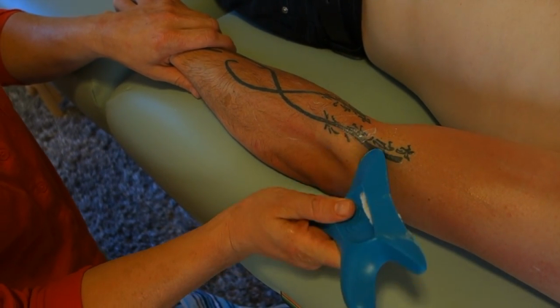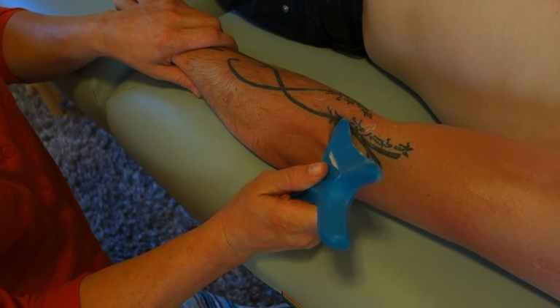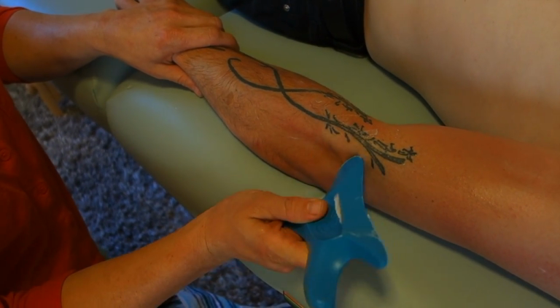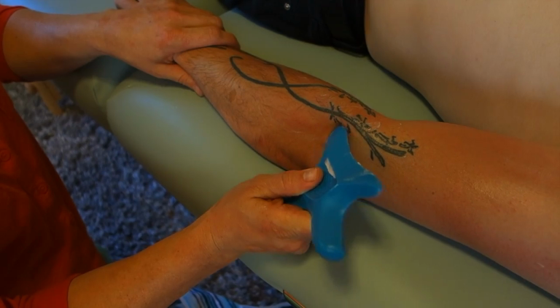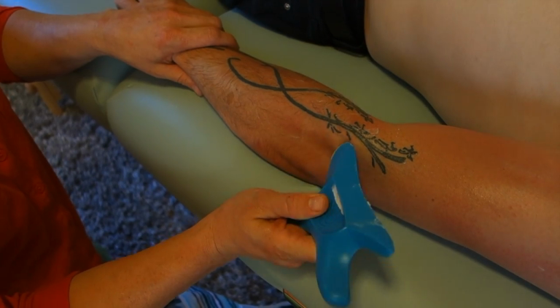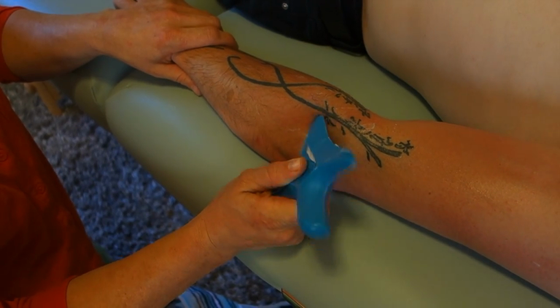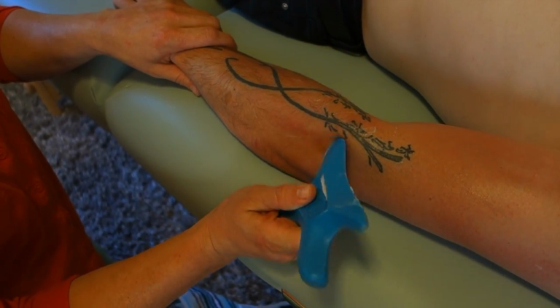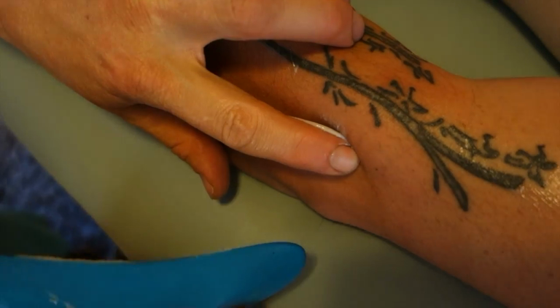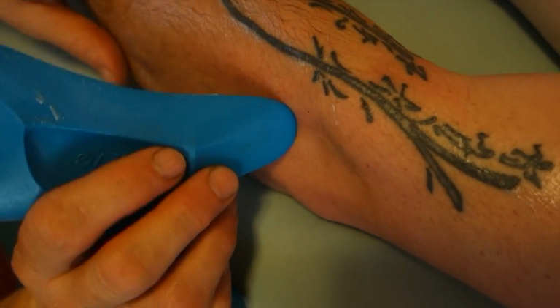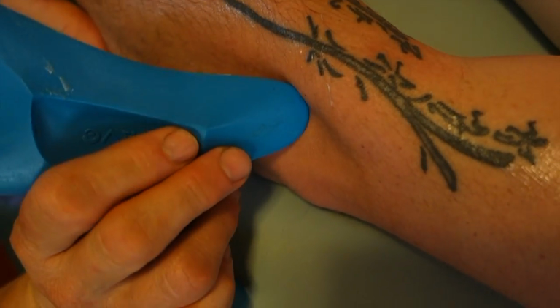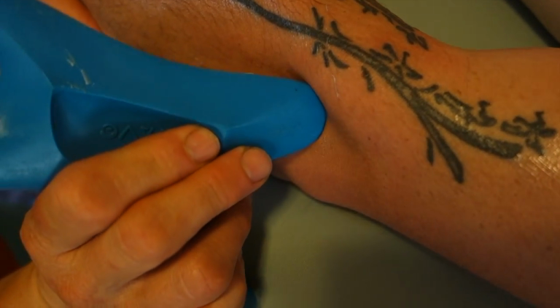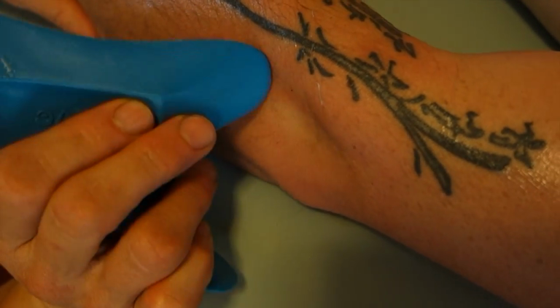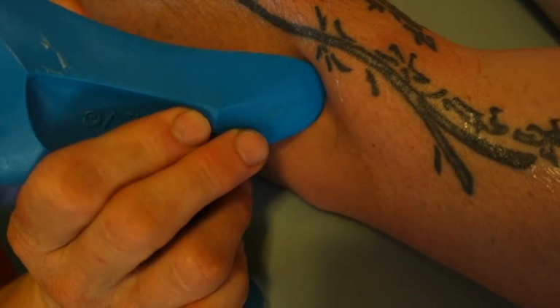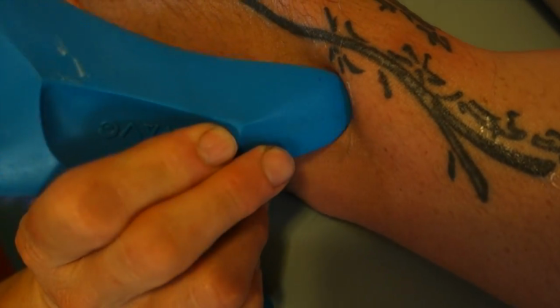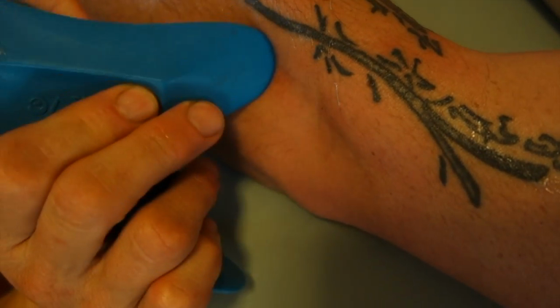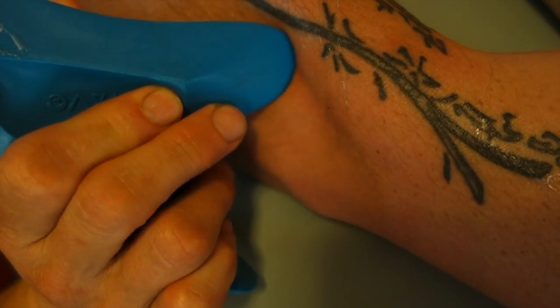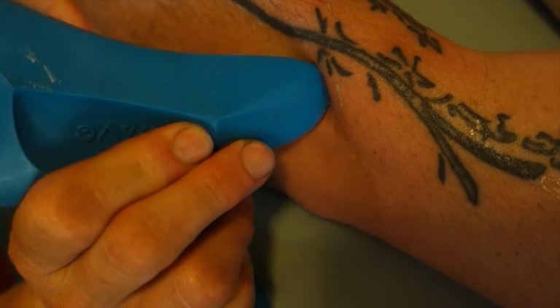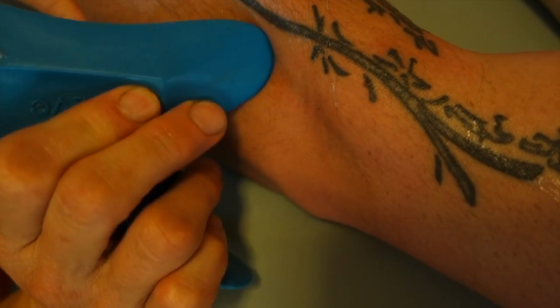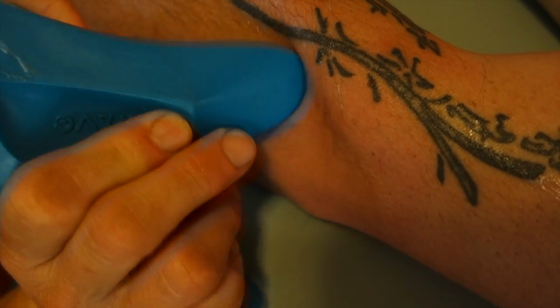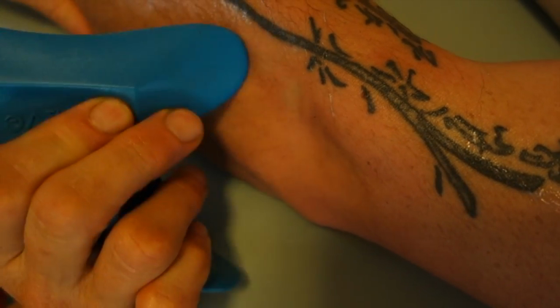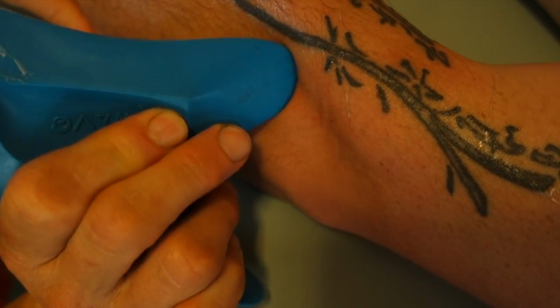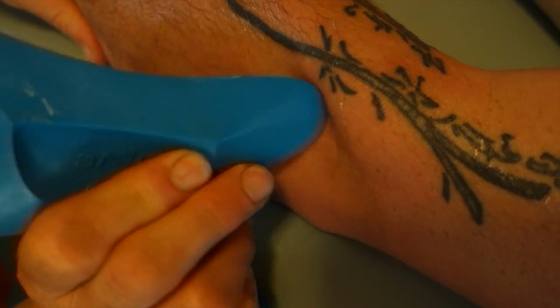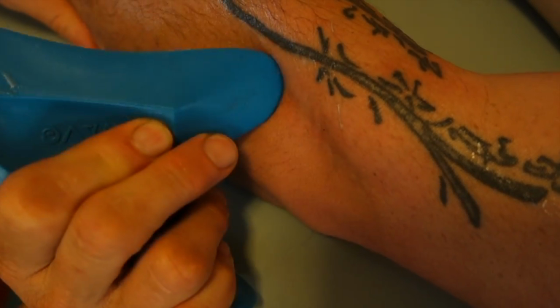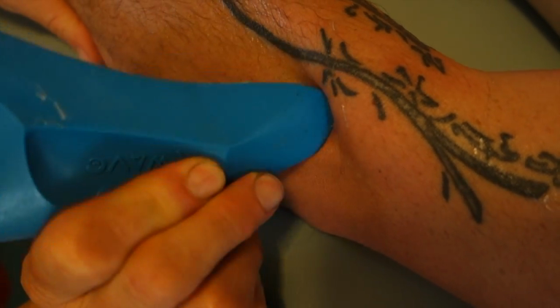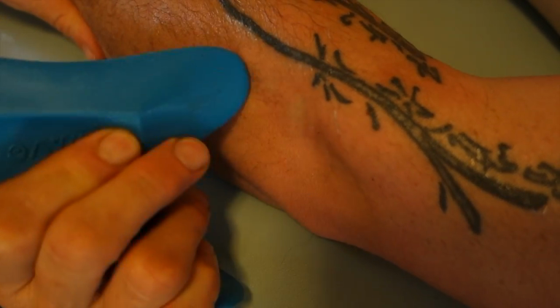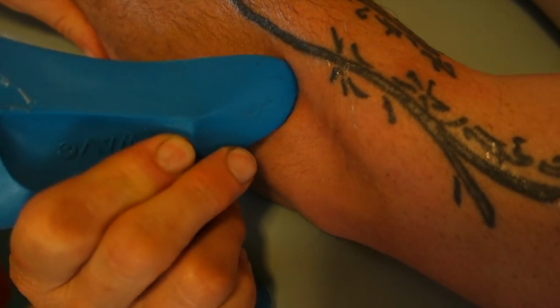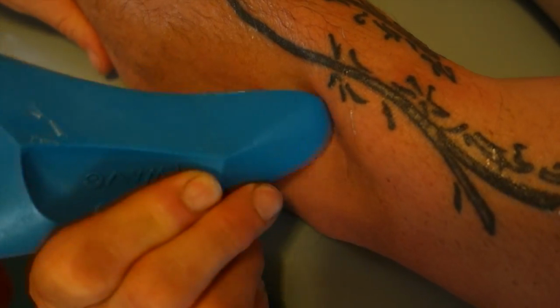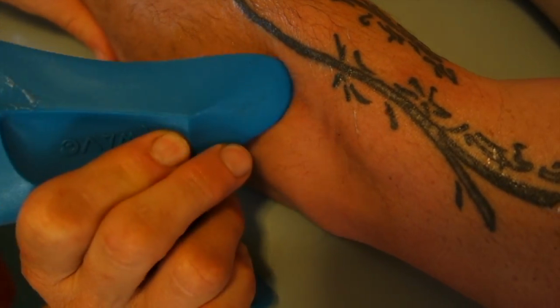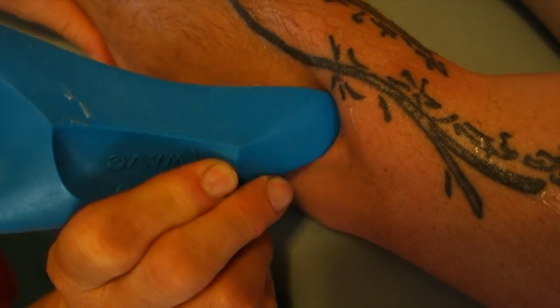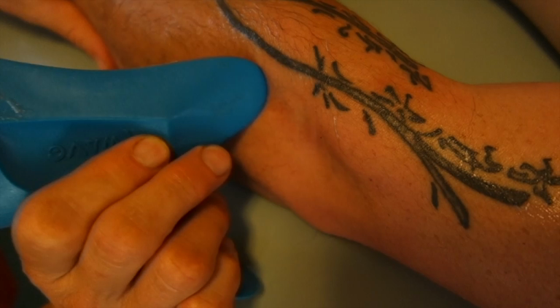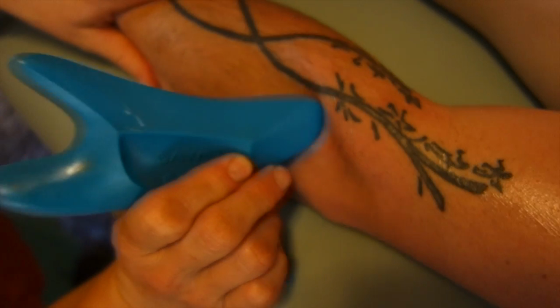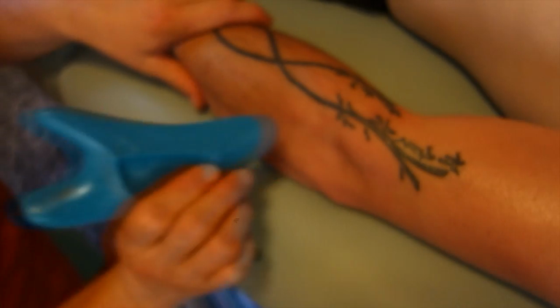Here the wave tool is gliding over the adhesions. As it catches on the tissue restrictions, it causes micro-fraying and stimulates your body's natural mechanisms for healing and tissue regeneration.